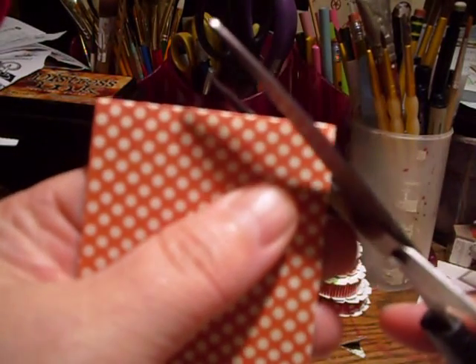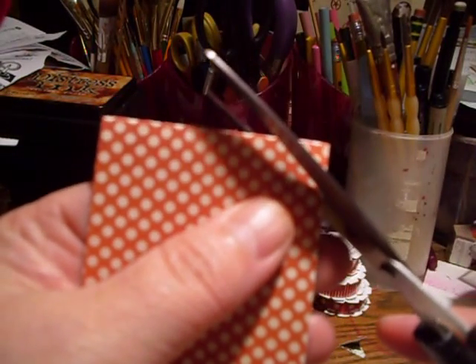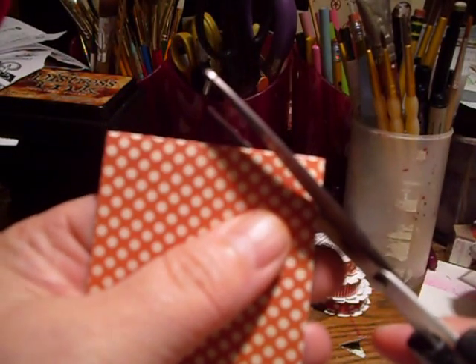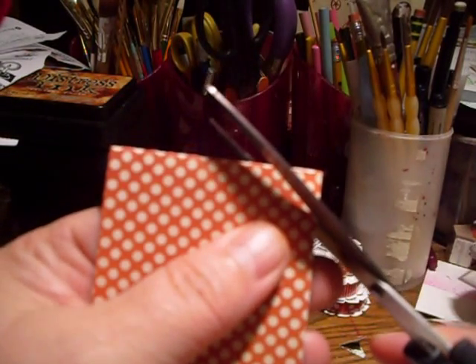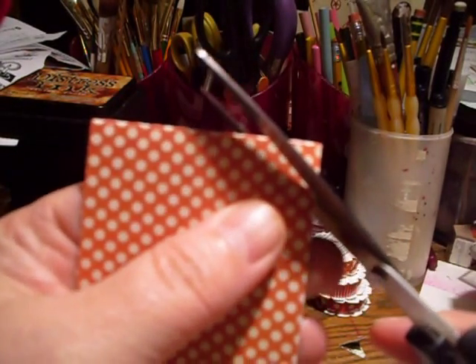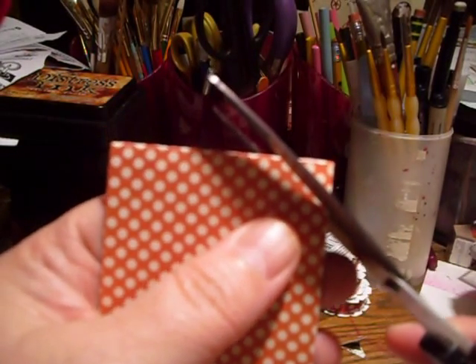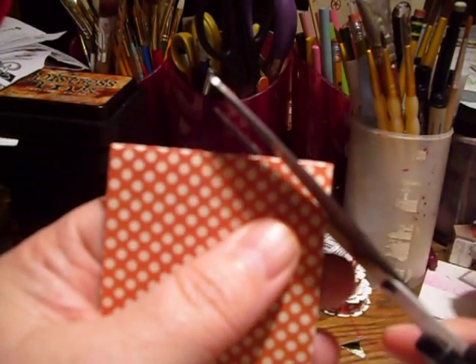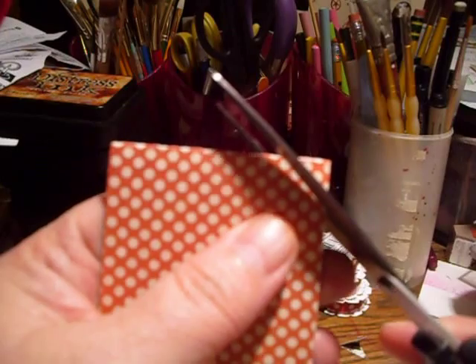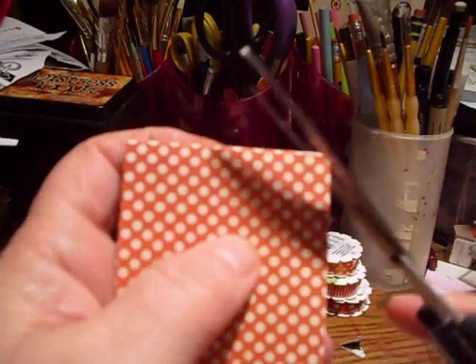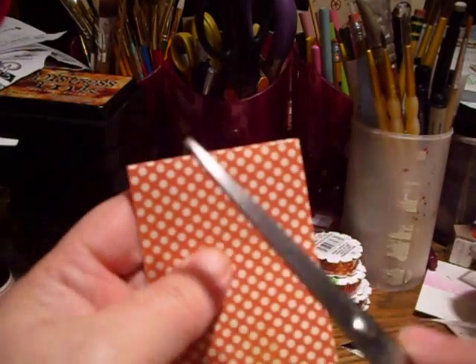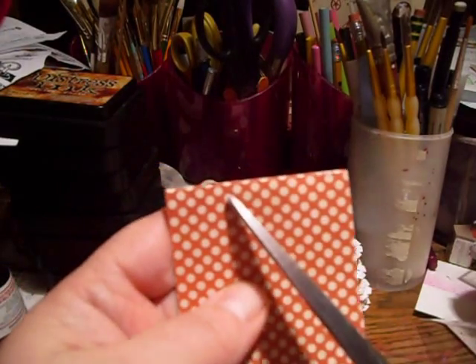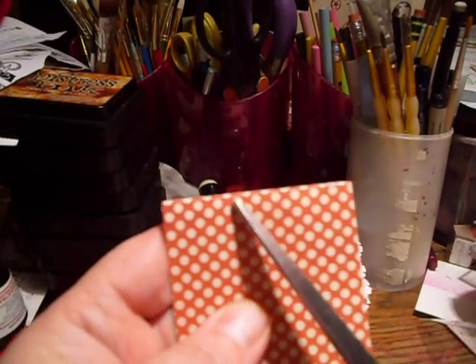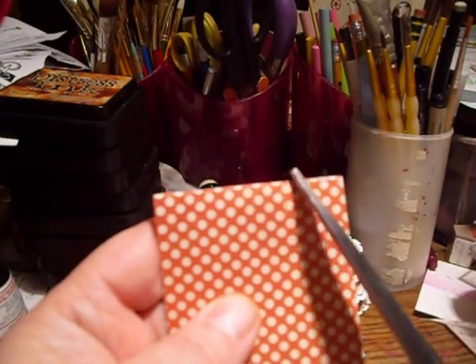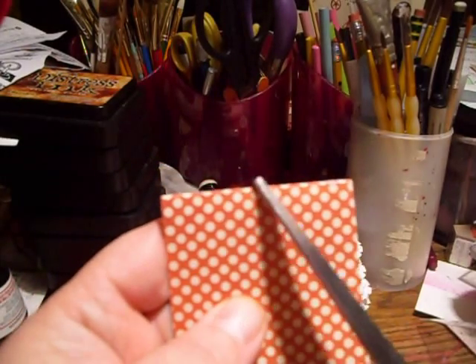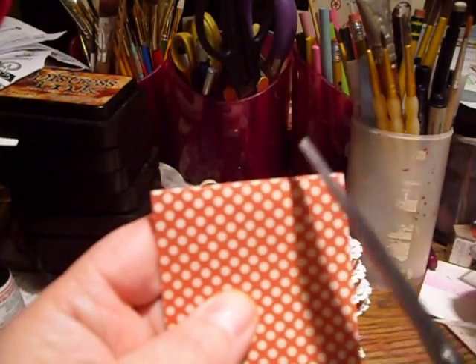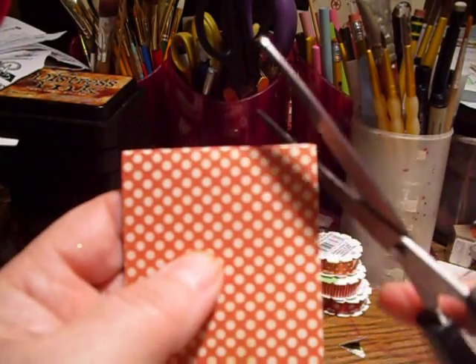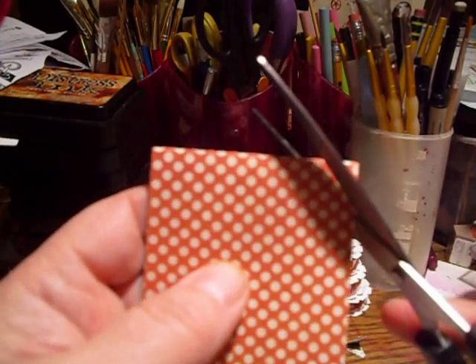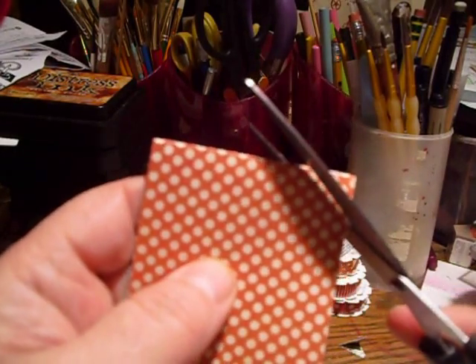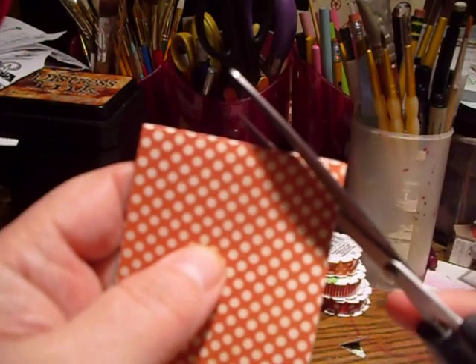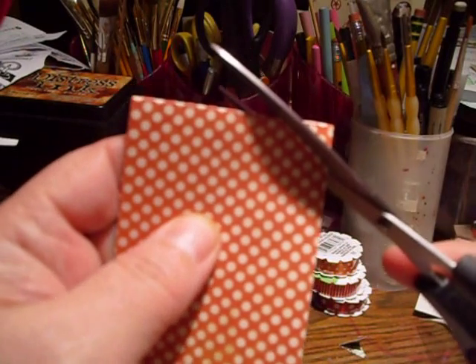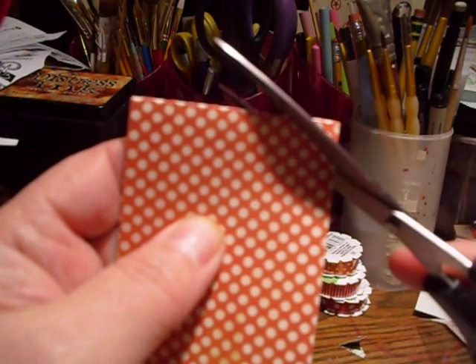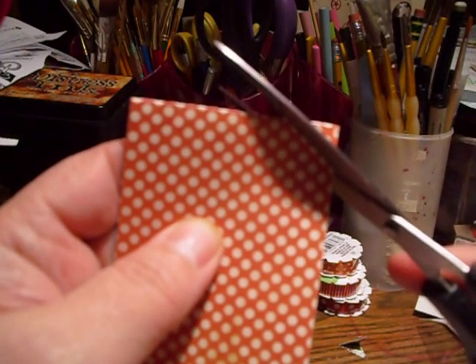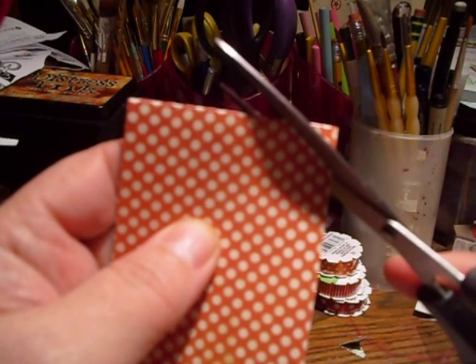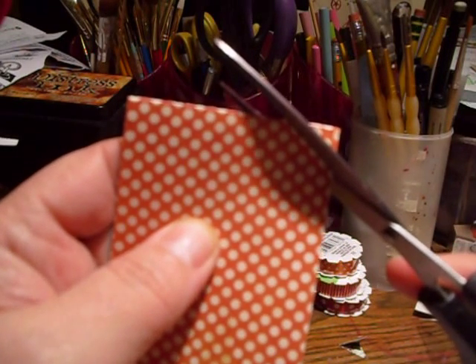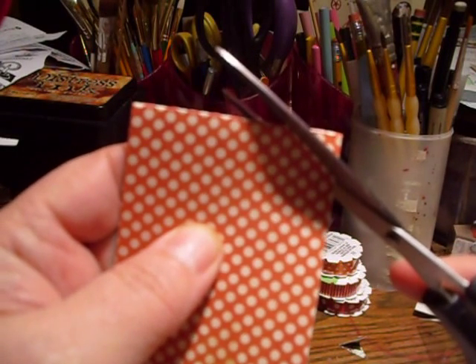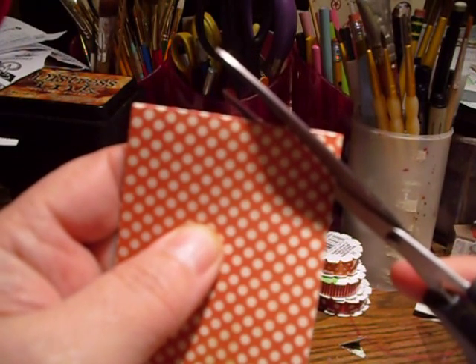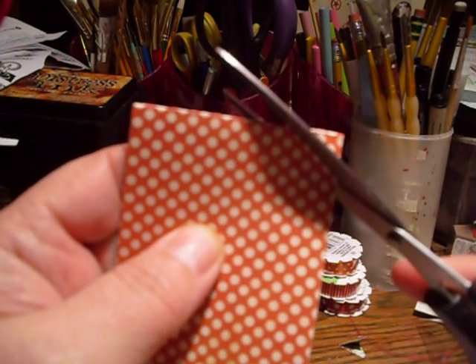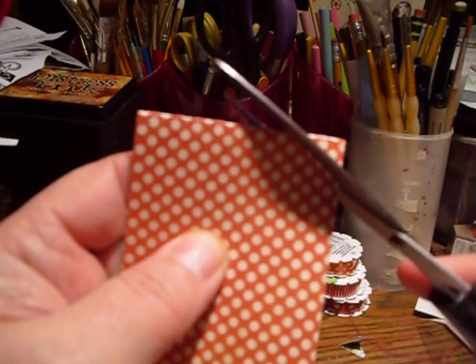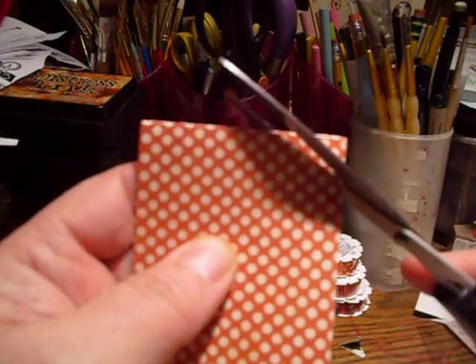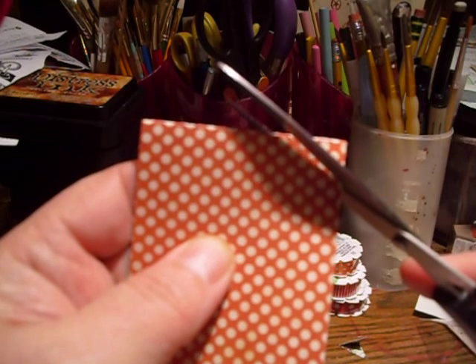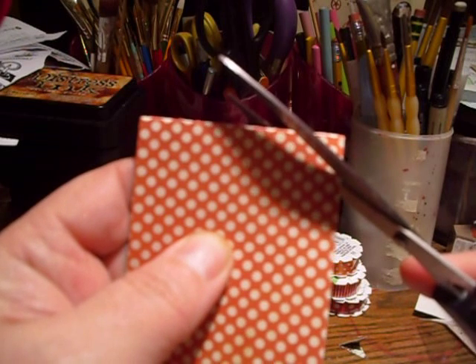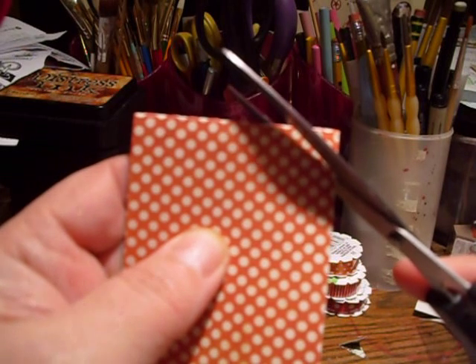Then what I'm going to do is create the teabag corners on these. I've discovered that you want to do them fairly flat and leave about an inch or so in the middle — maybe even a little more — so it's approximately a 45-degree angle that you want to cut them at.